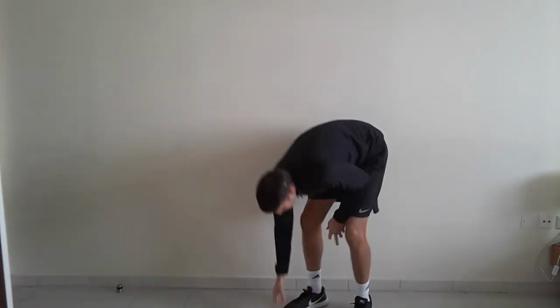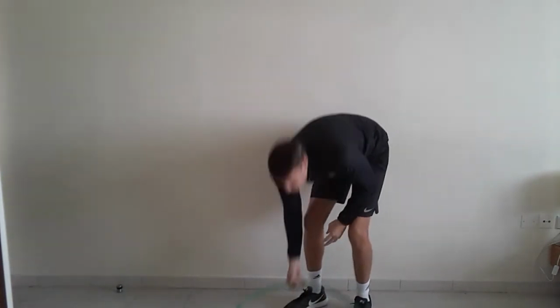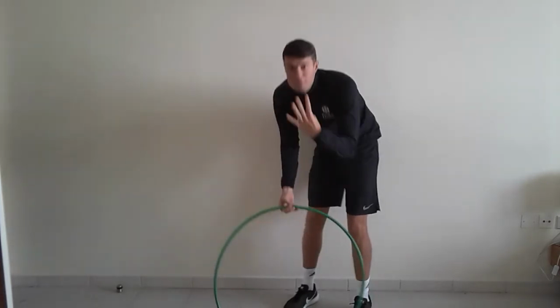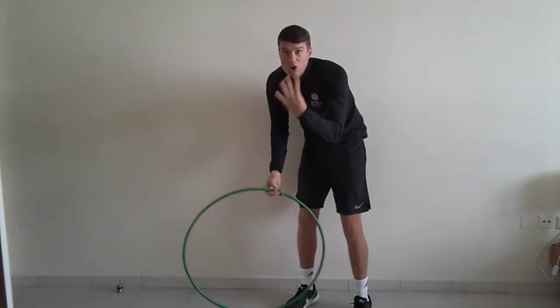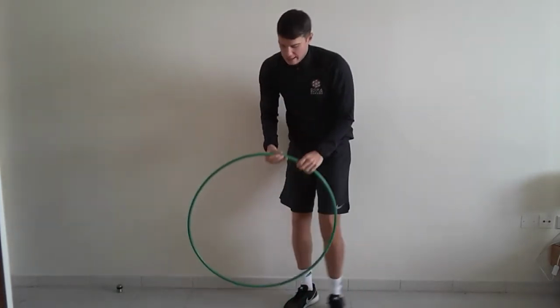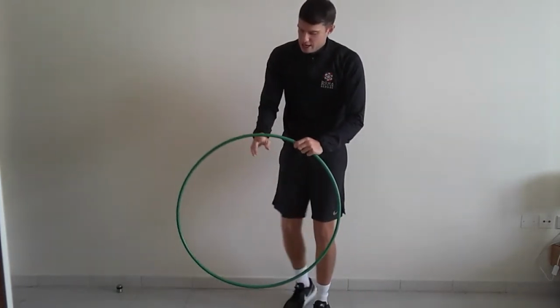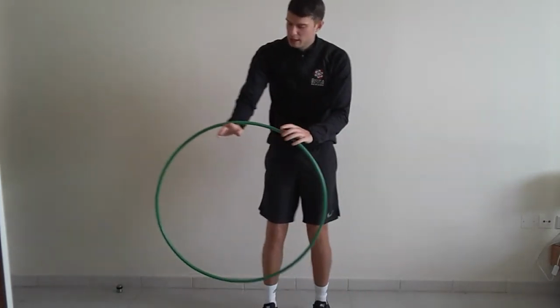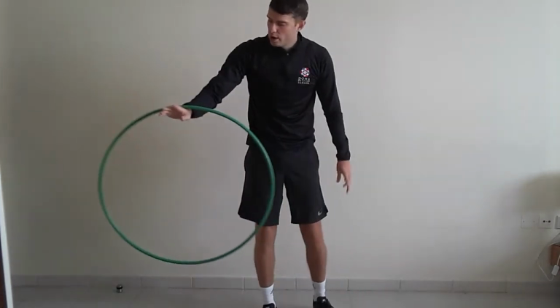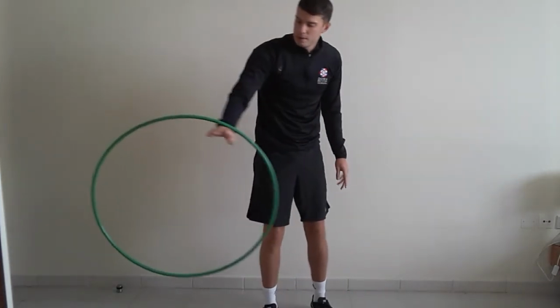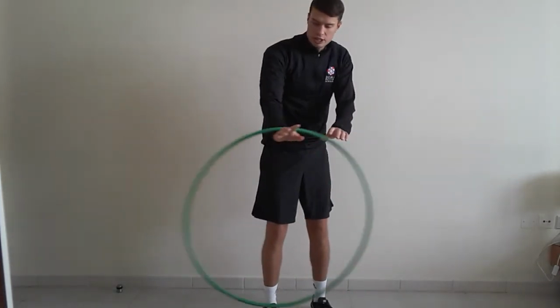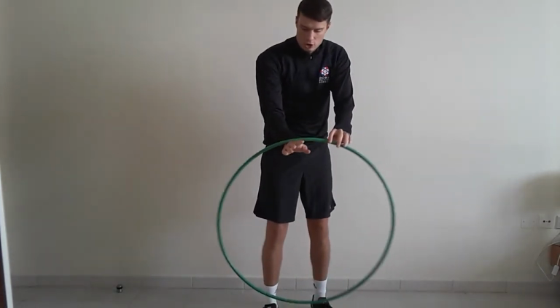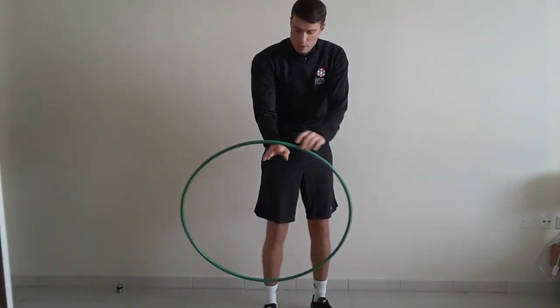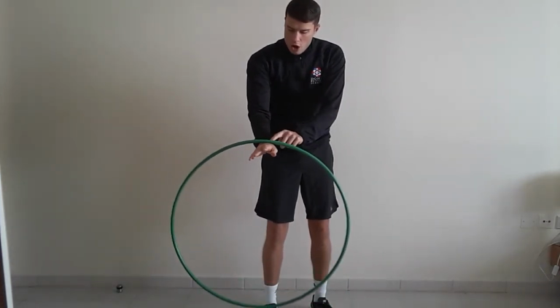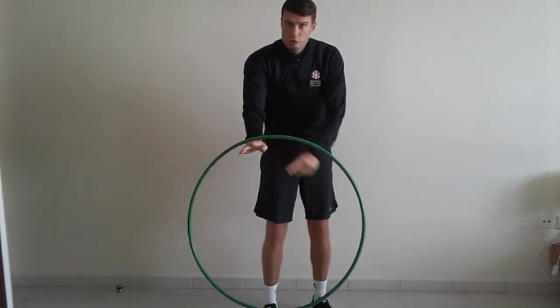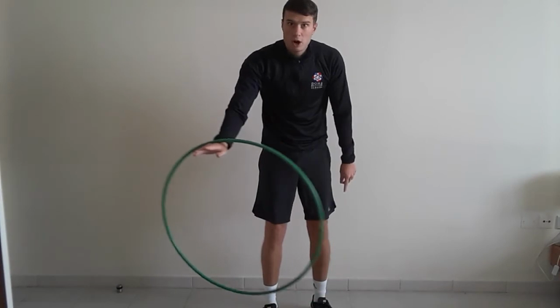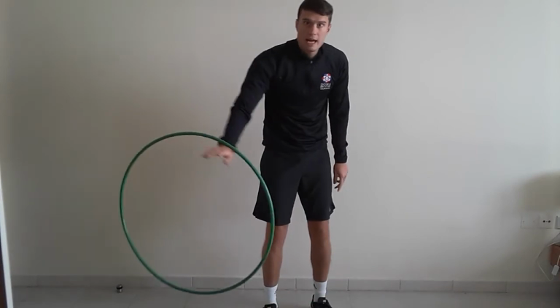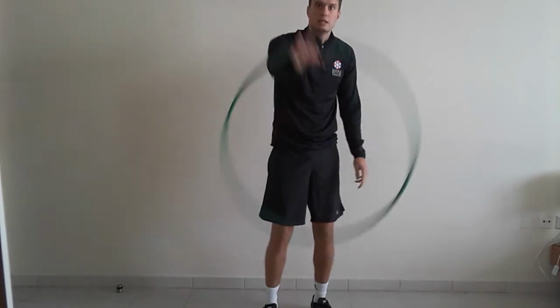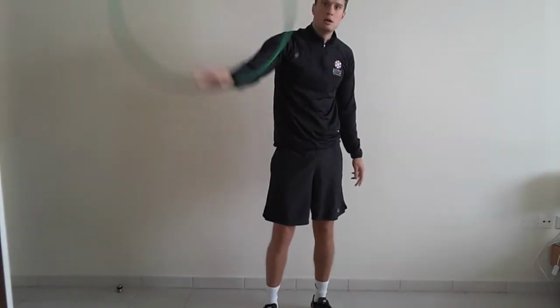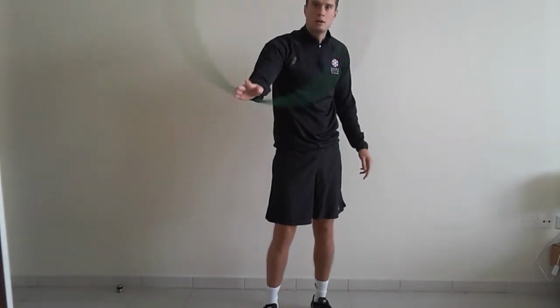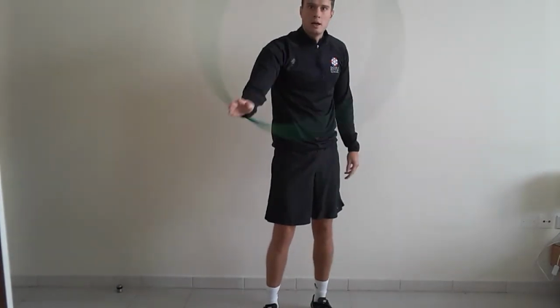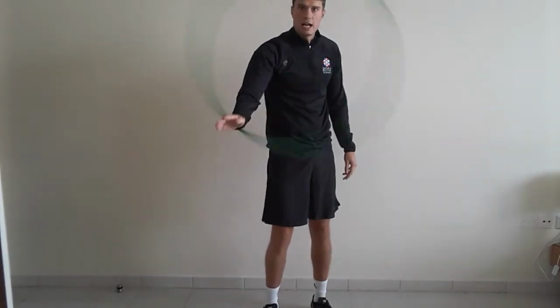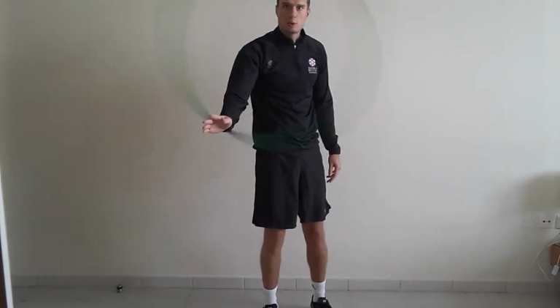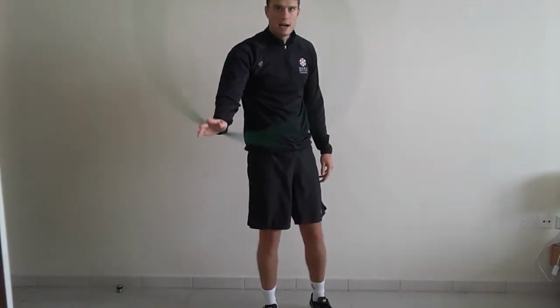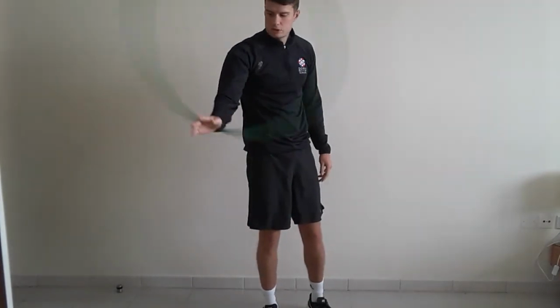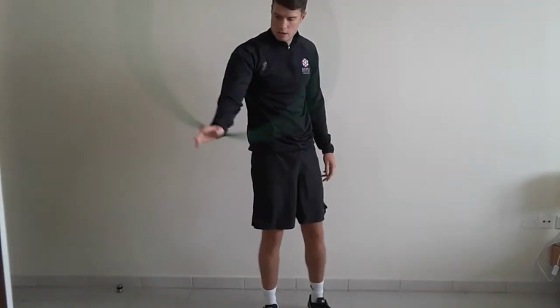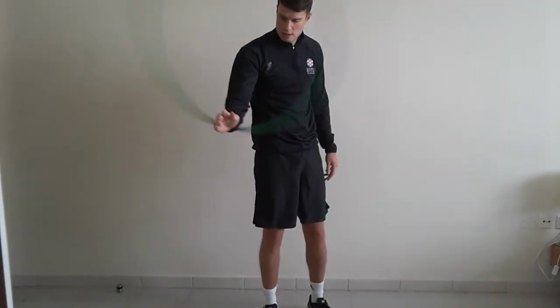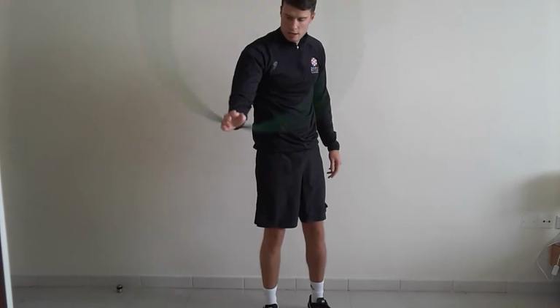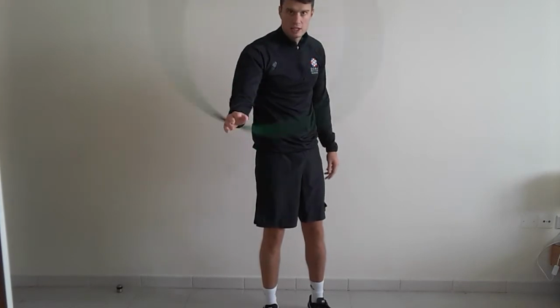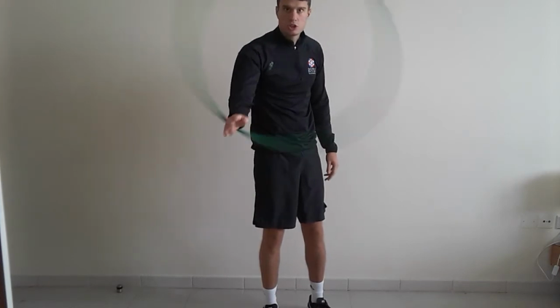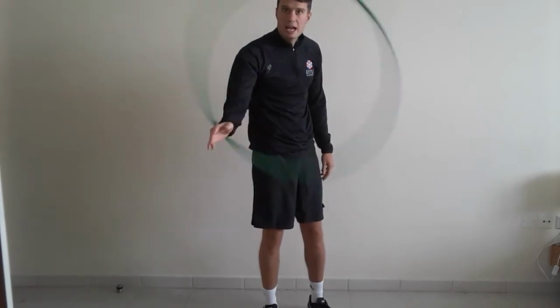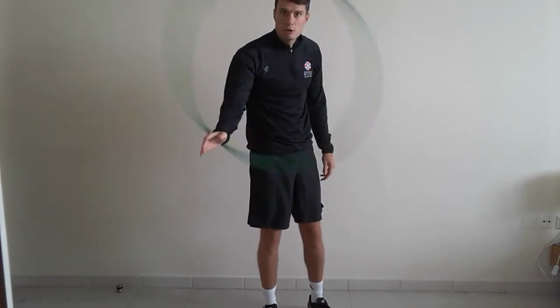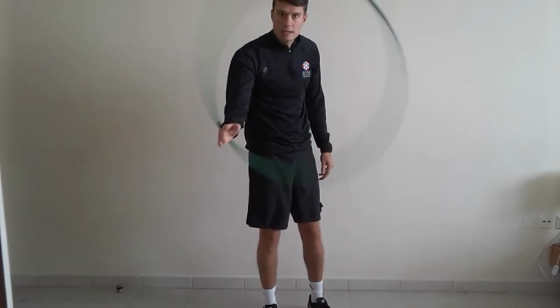Level number 4 — can you swing it on one arm? Get the hula hoop on your wrist behind your hand, and can you swing it around like this? You can use any arm you would like.